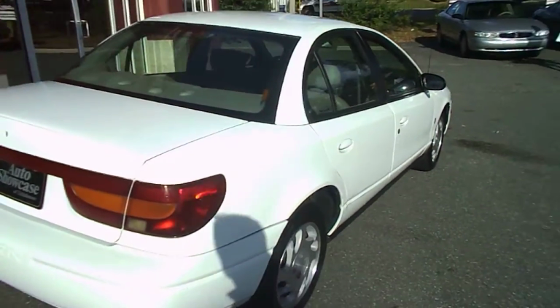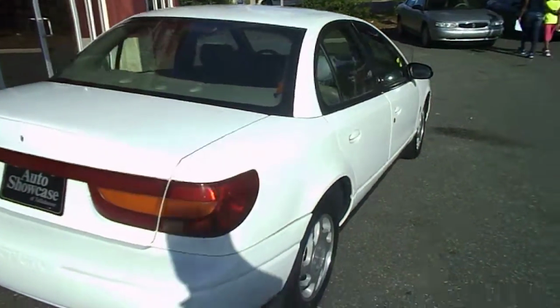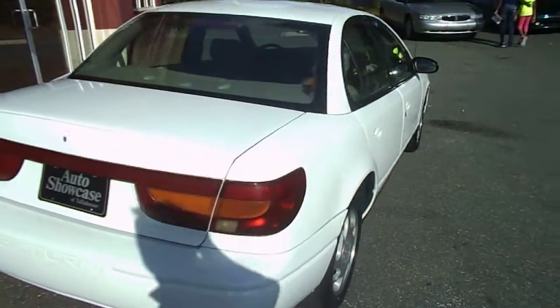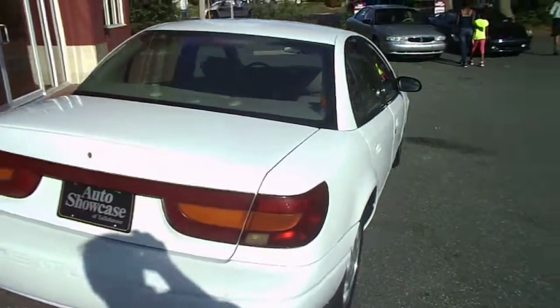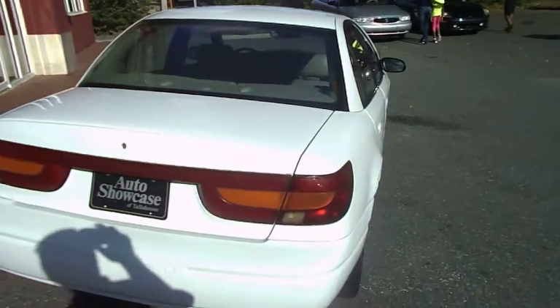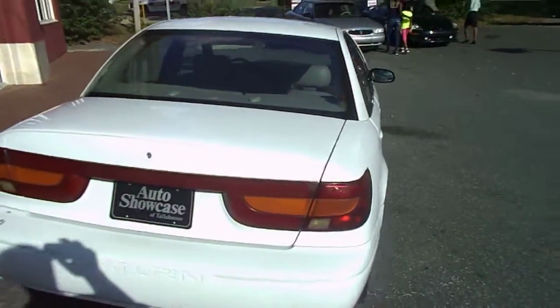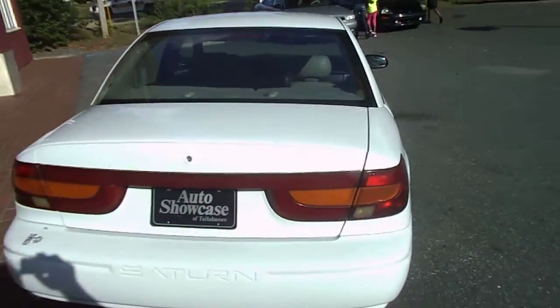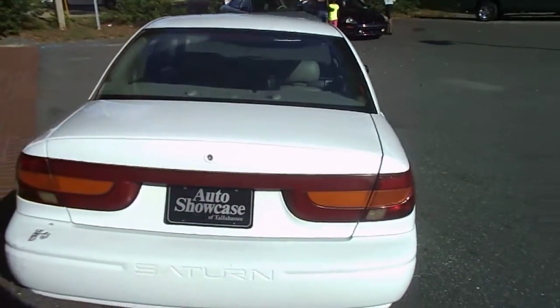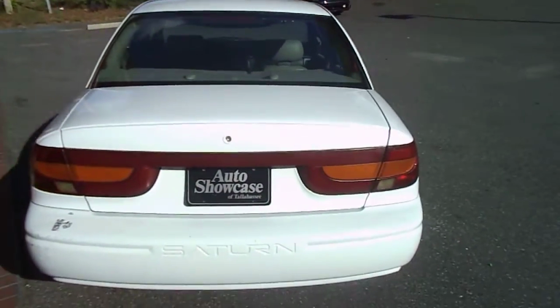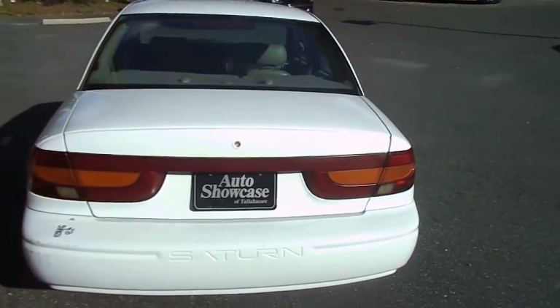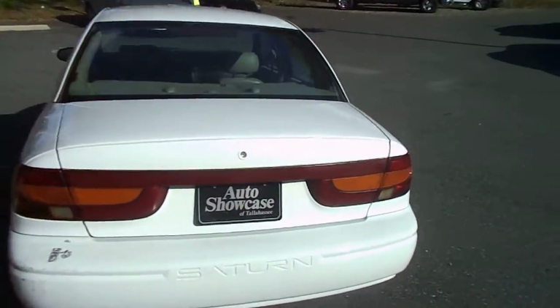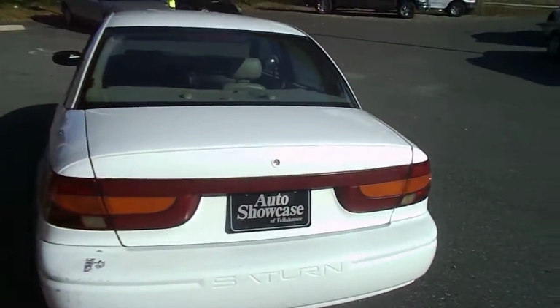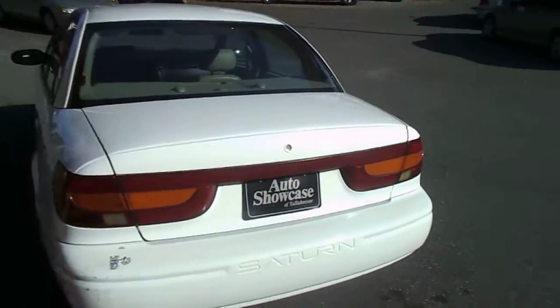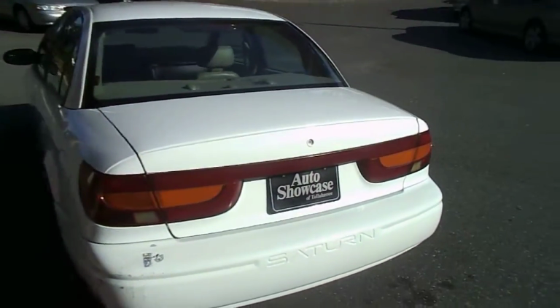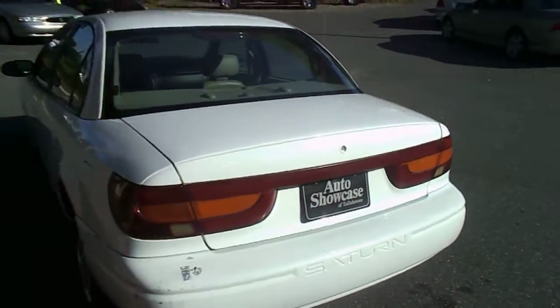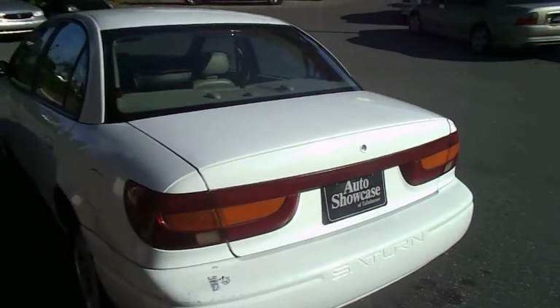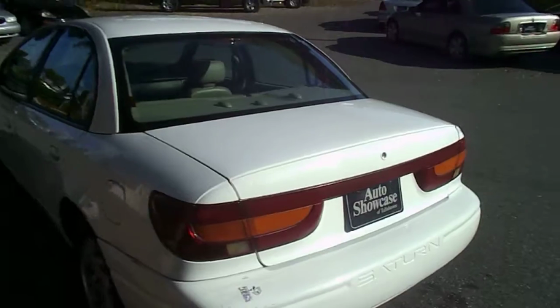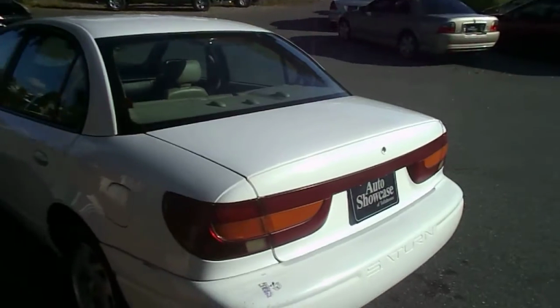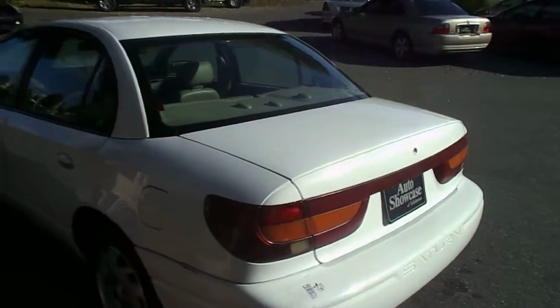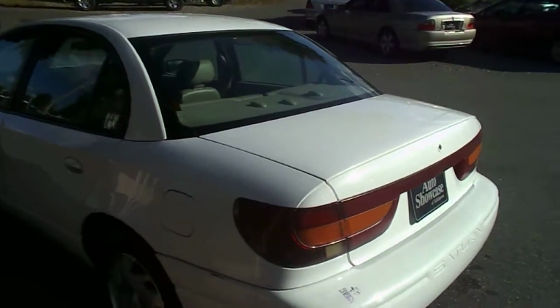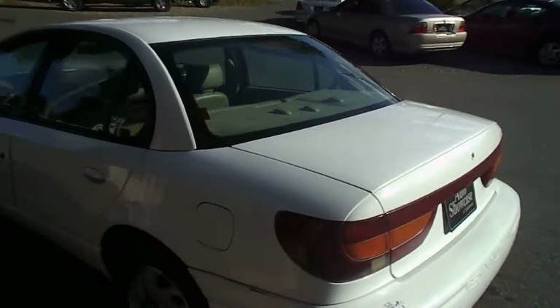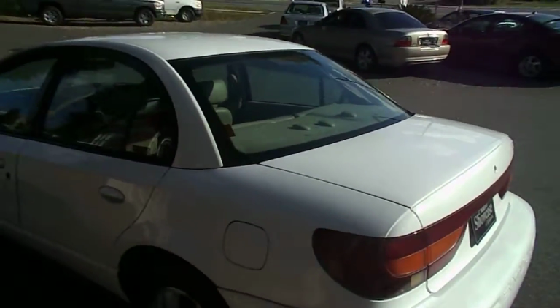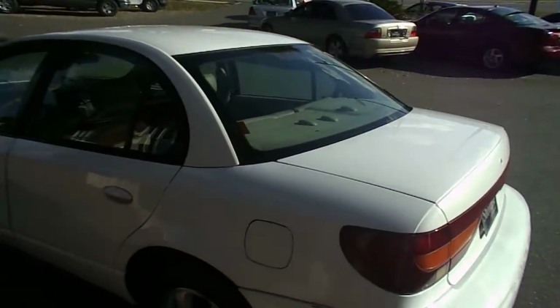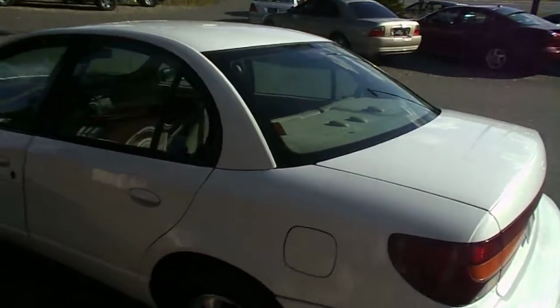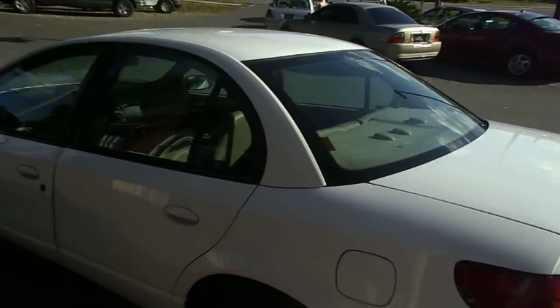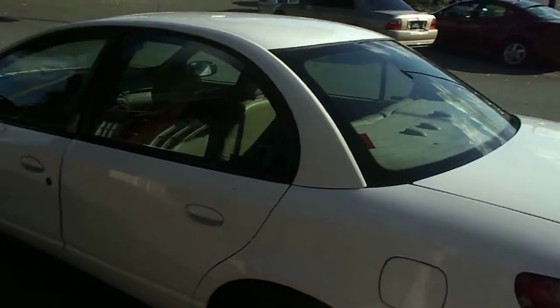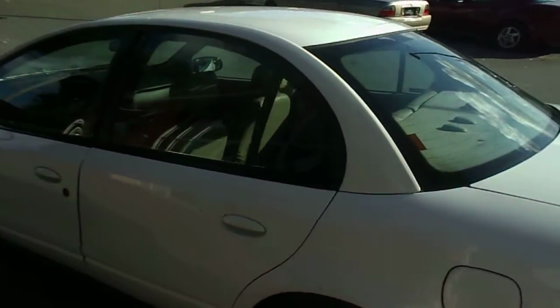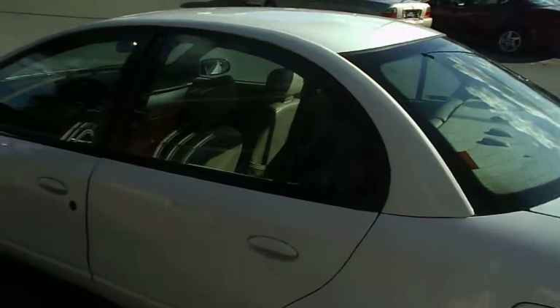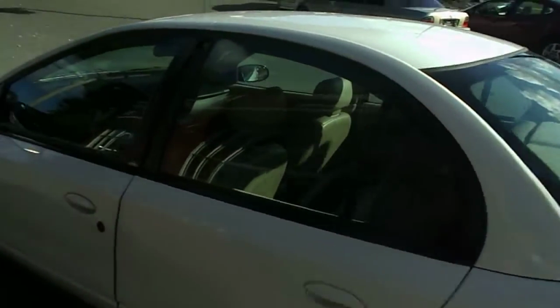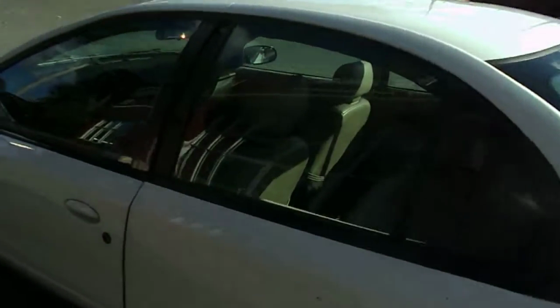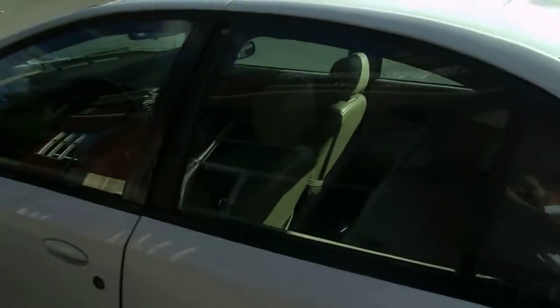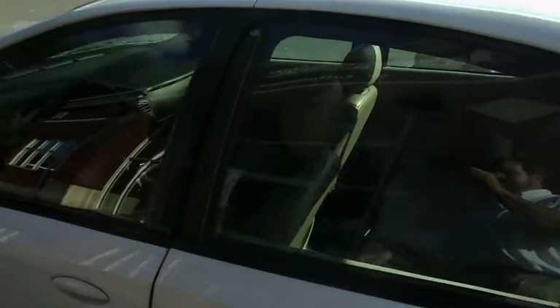If it's something that you'd like to get, it's only $24.99. We try to have some economical cars out here as well. Let me show you kind of the inside of it.